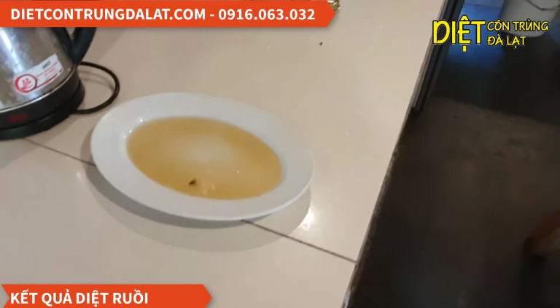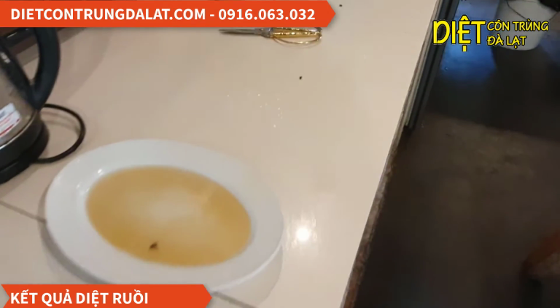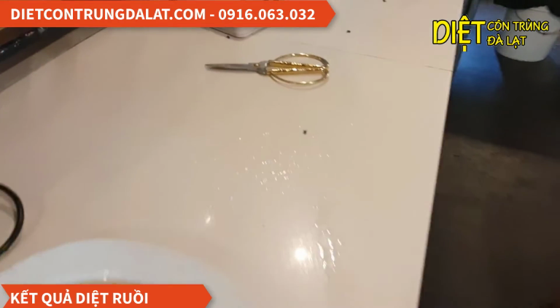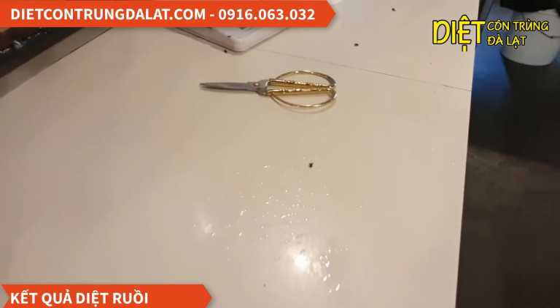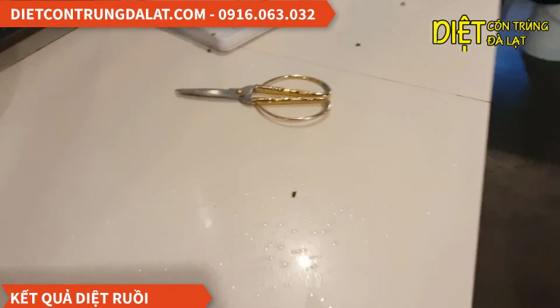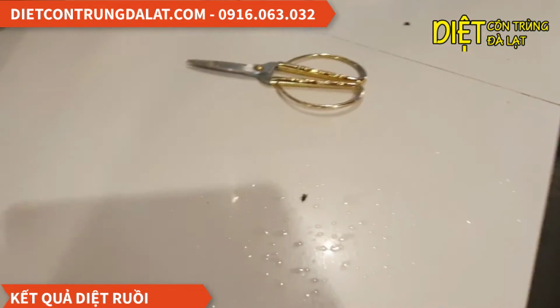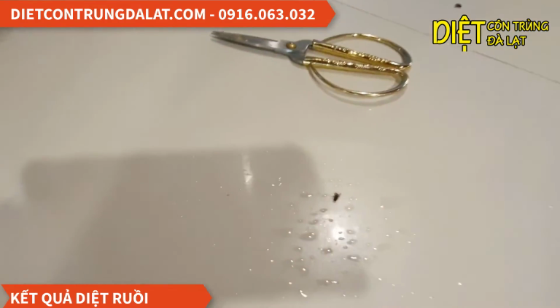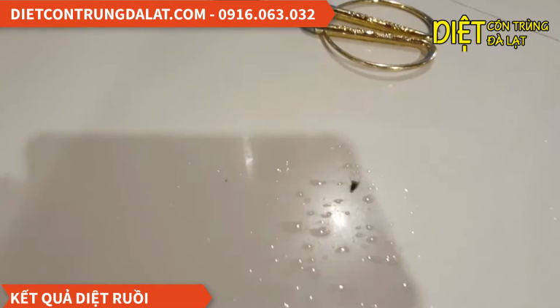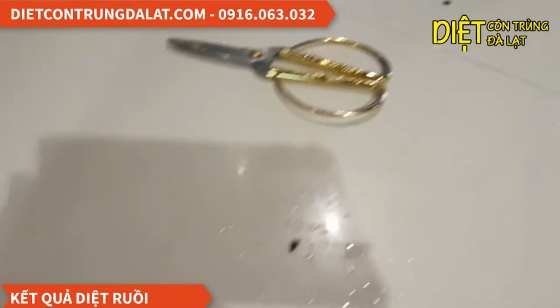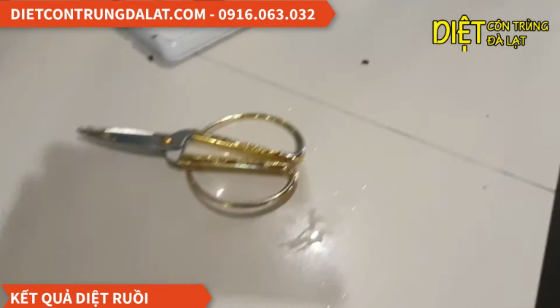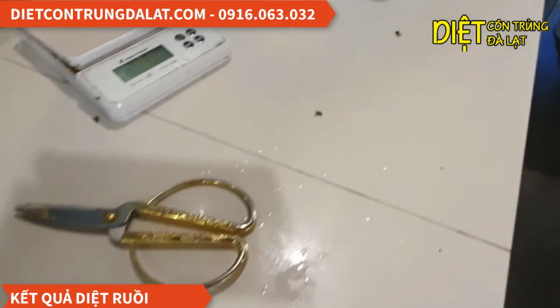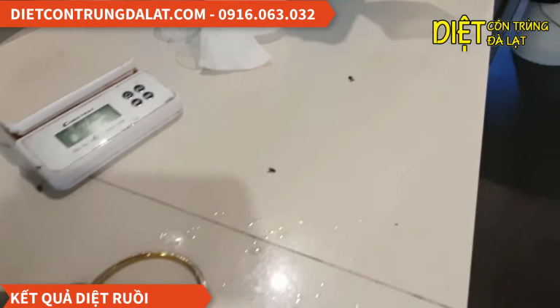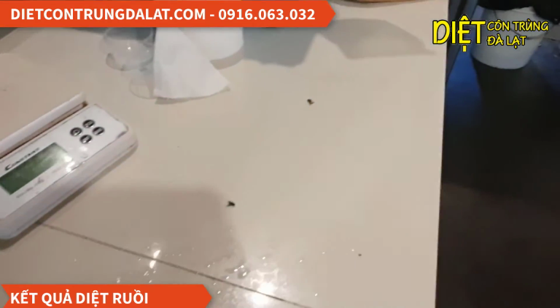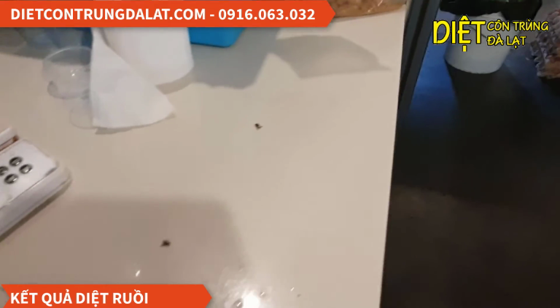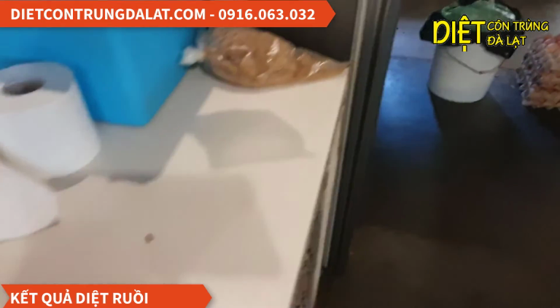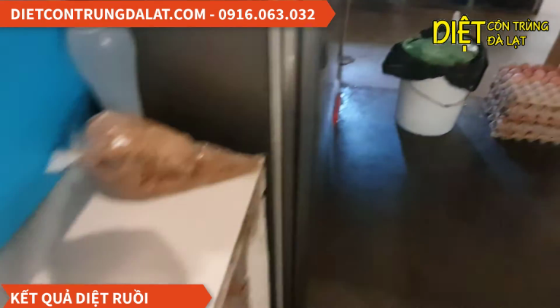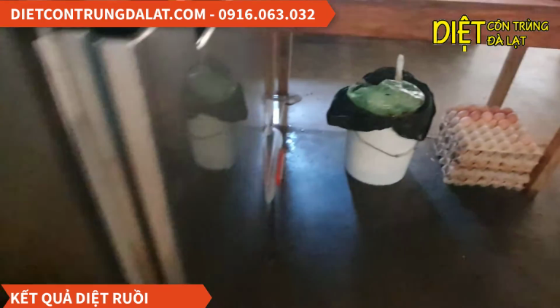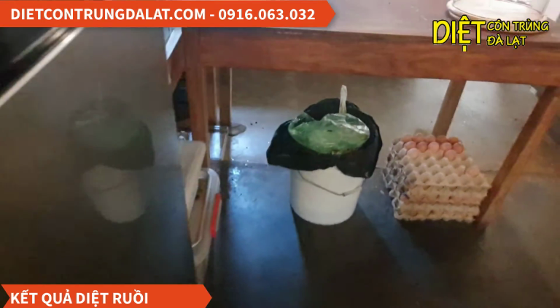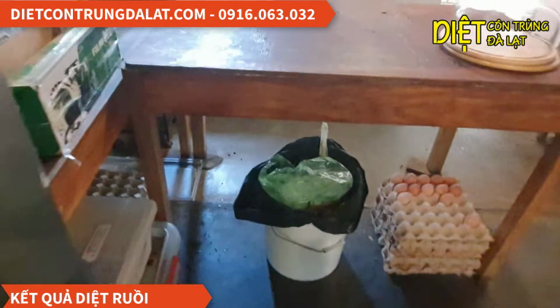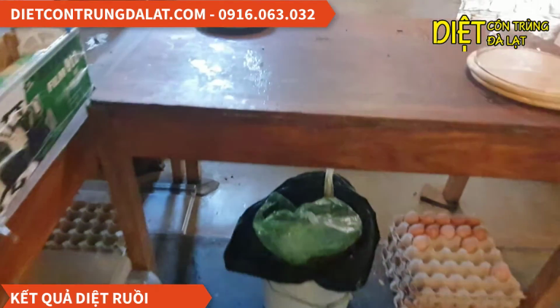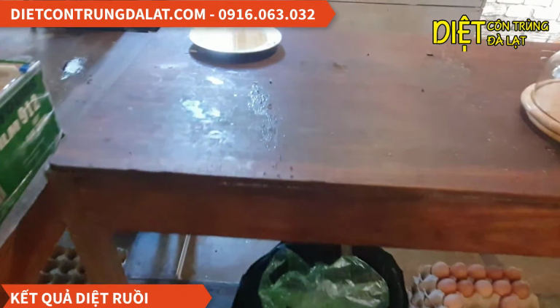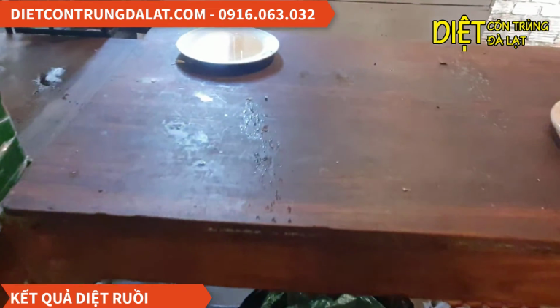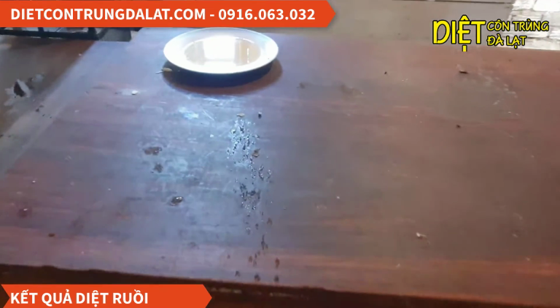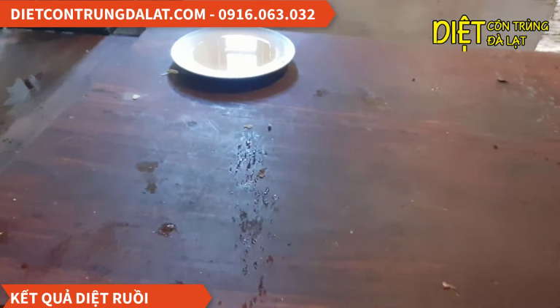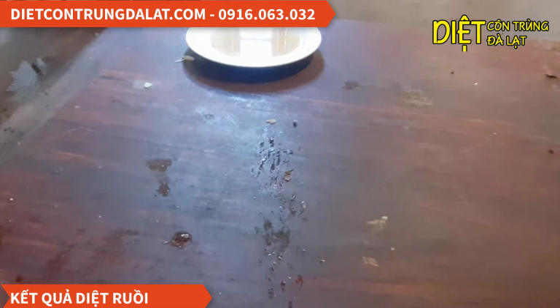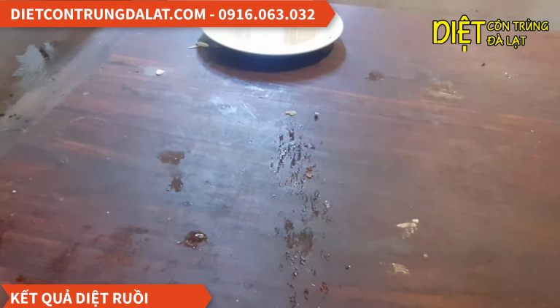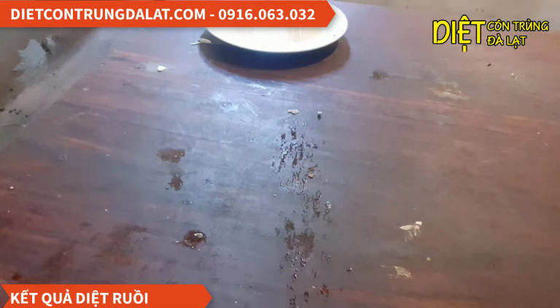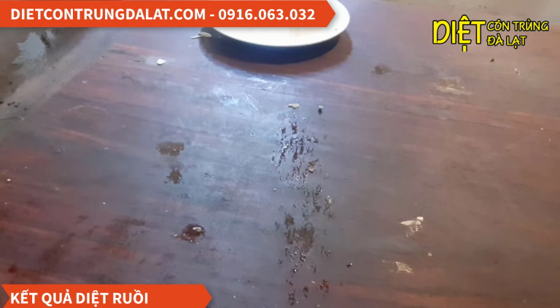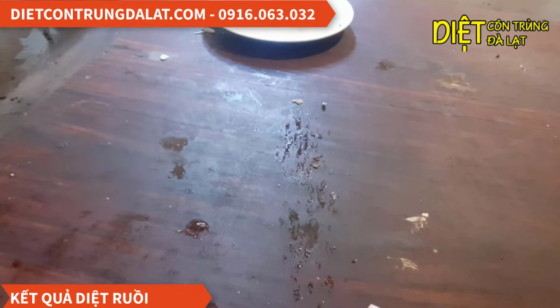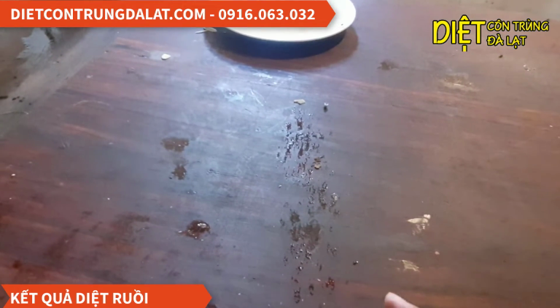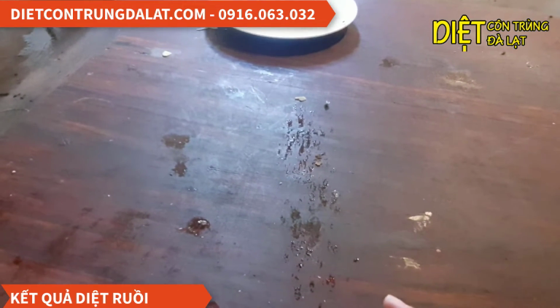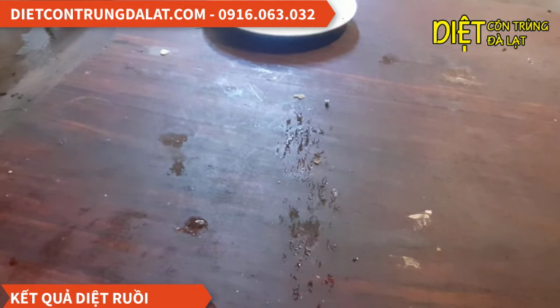Mình xem kết quả nha. Này, khi ruồi ăn vào nó sẽ chết. Những cái vết phun nước các bạn thấy ha, vẫn còn nha. Những con nào nó chưa ăn thì nó sẽ bu vào nó ăn thì nó sẽ chết thôi.